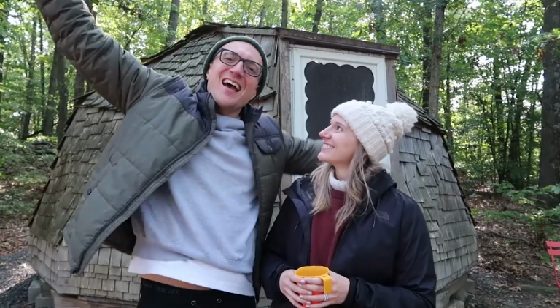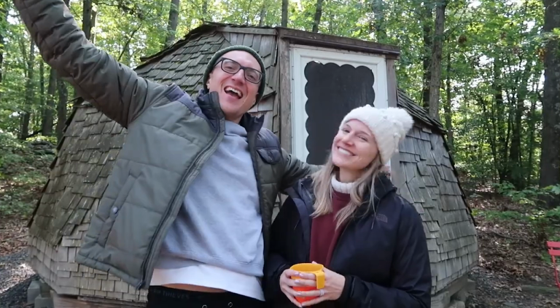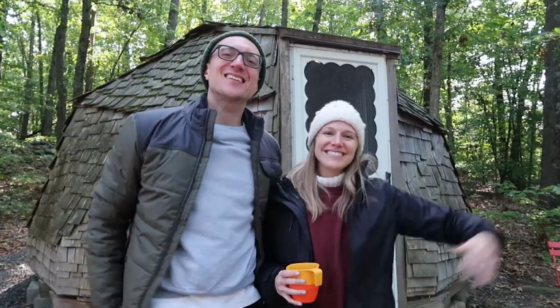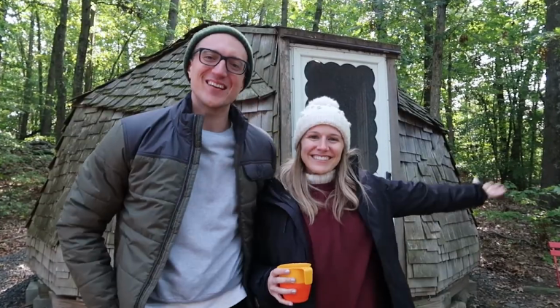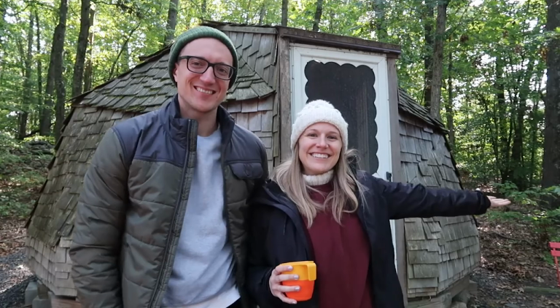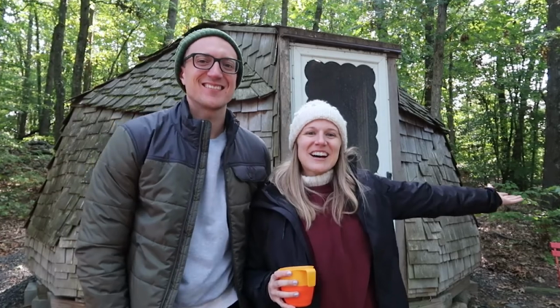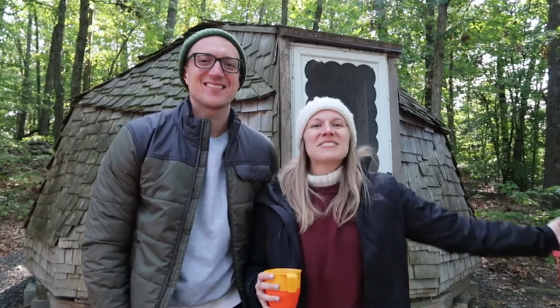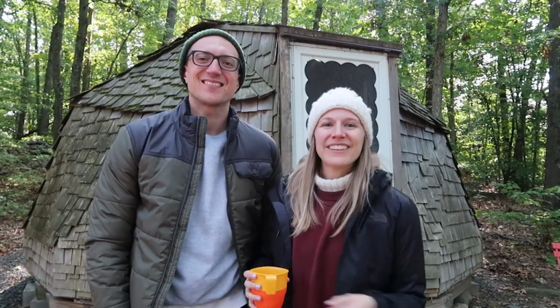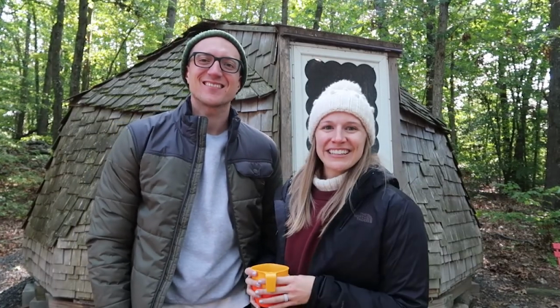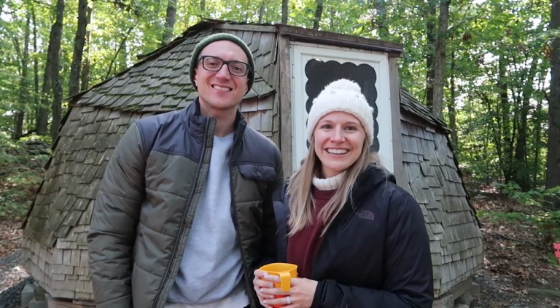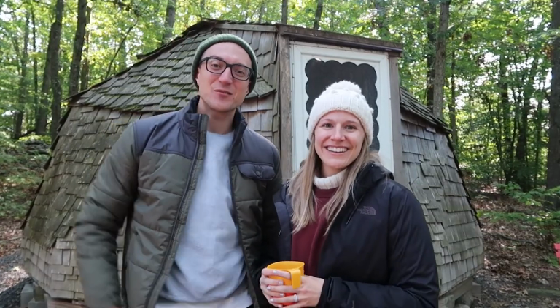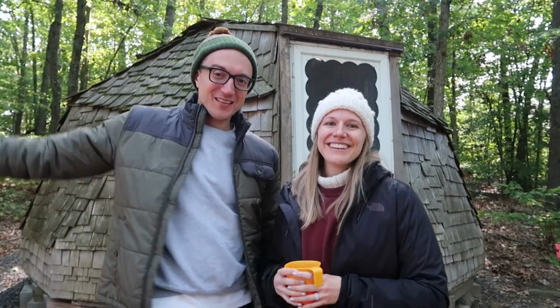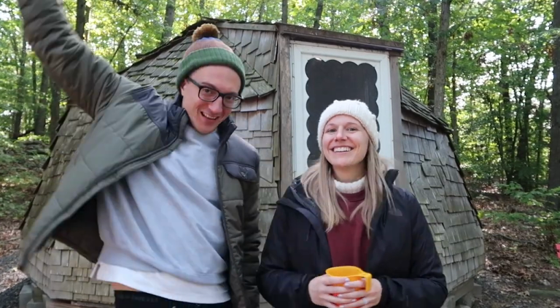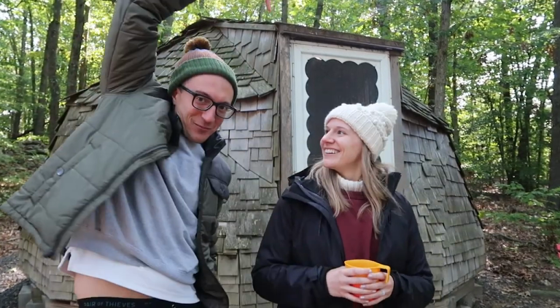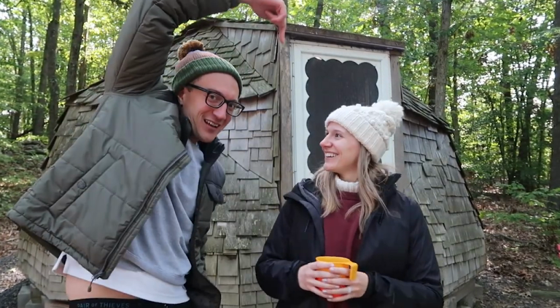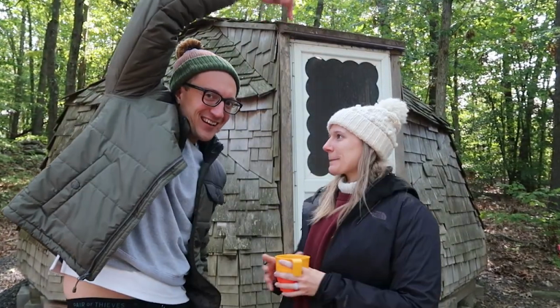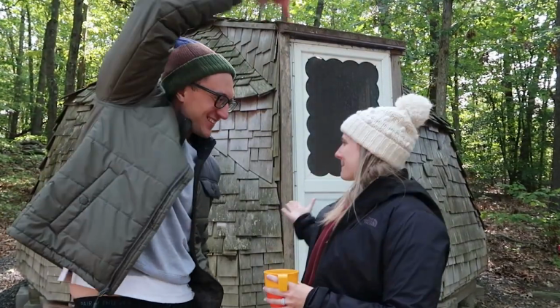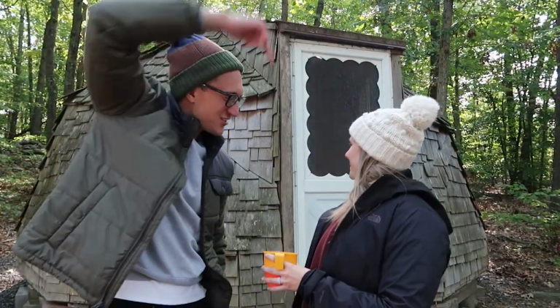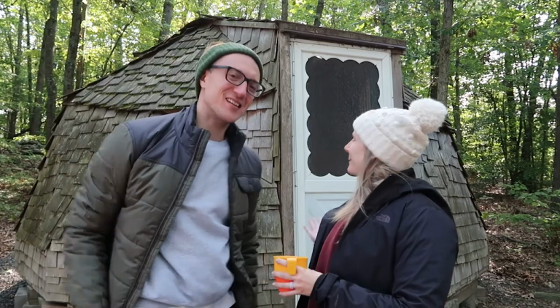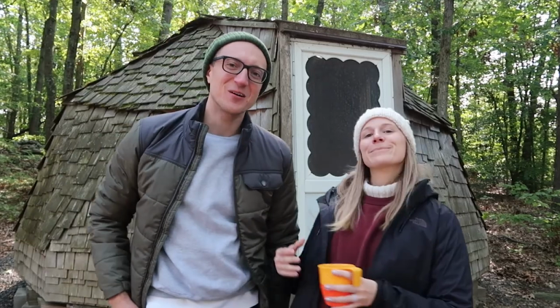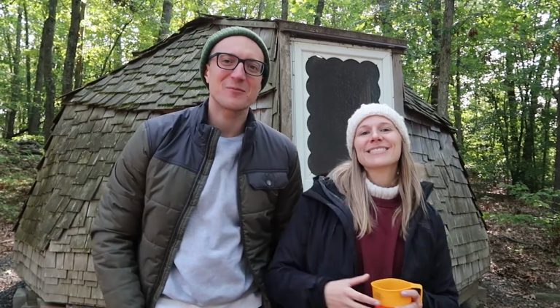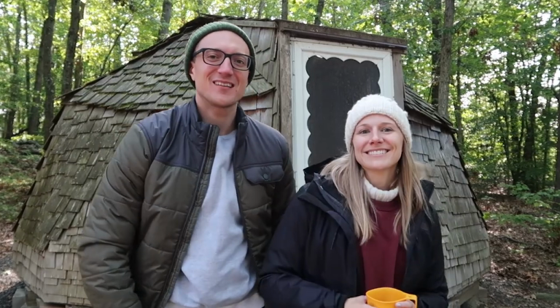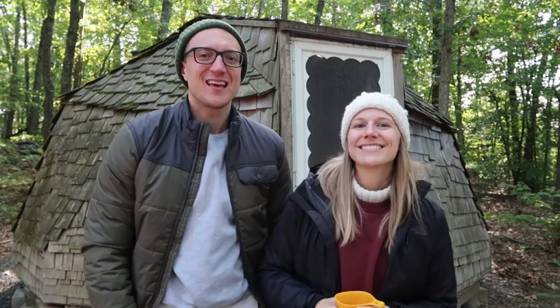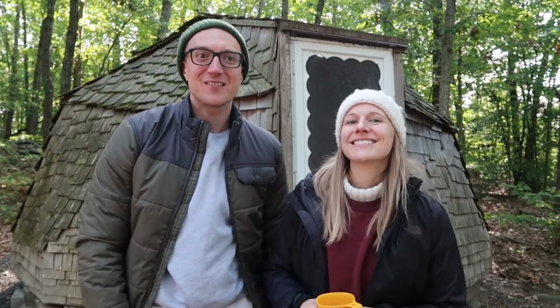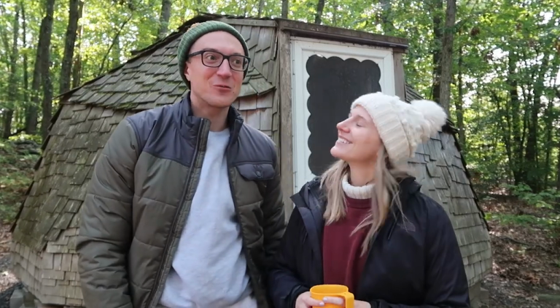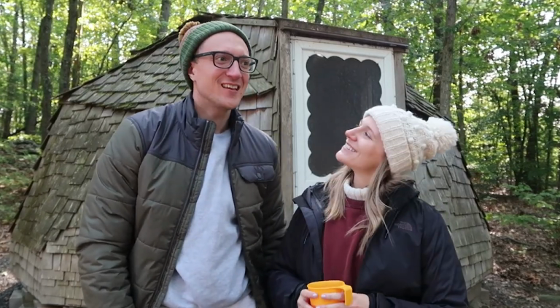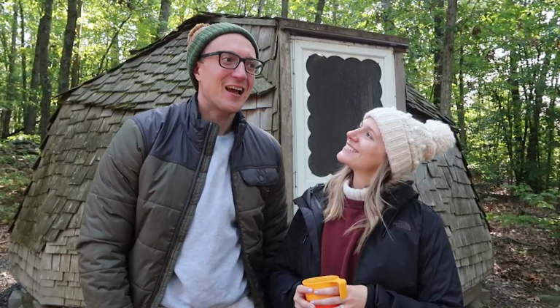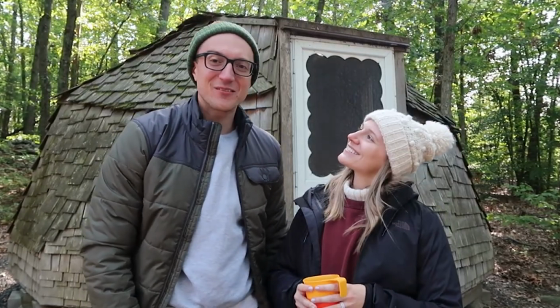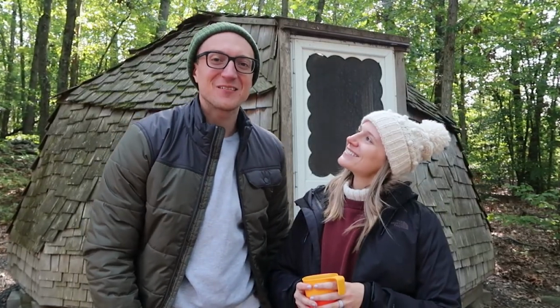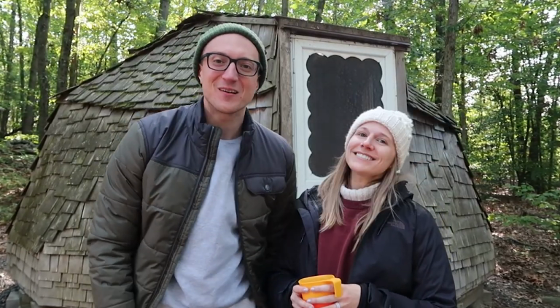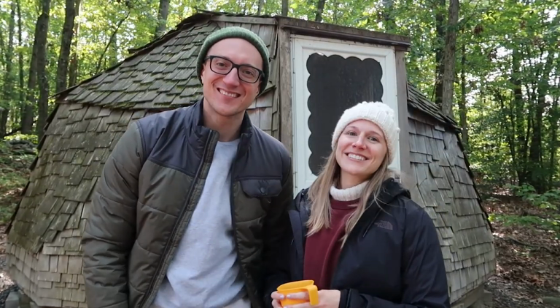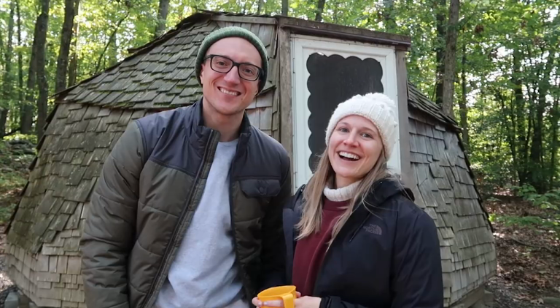Hey, how's it going? What's up? Welcome to Bethlehem, Connecticut. We've spent the last couple days staying at this geodesic dome right behind us out here in the woods, and we'd love to take you on a tour. Let's go check it out.